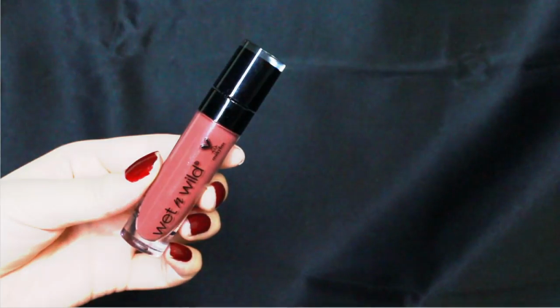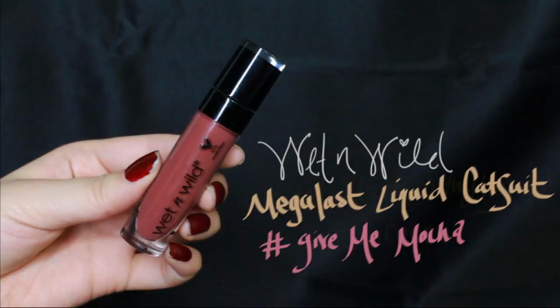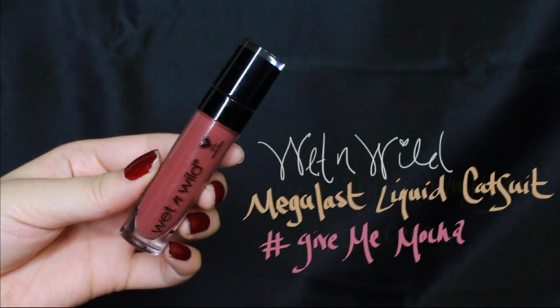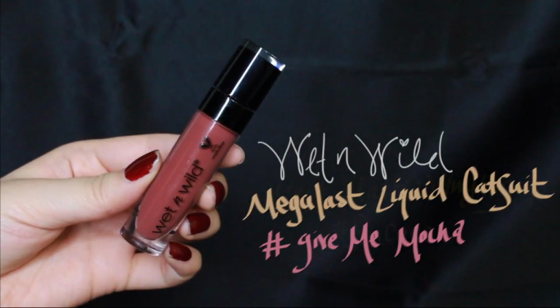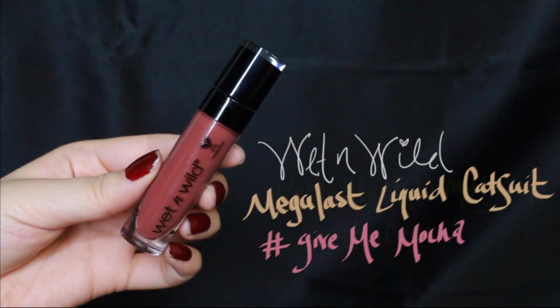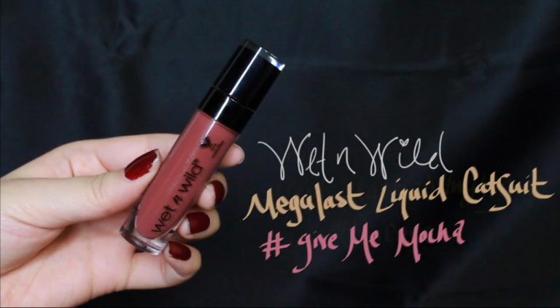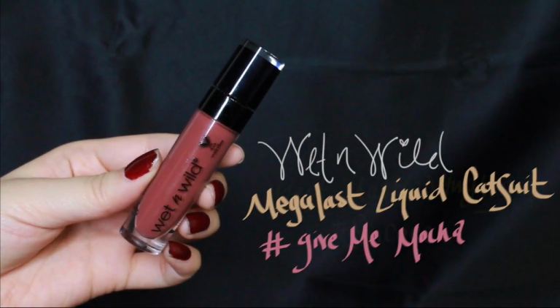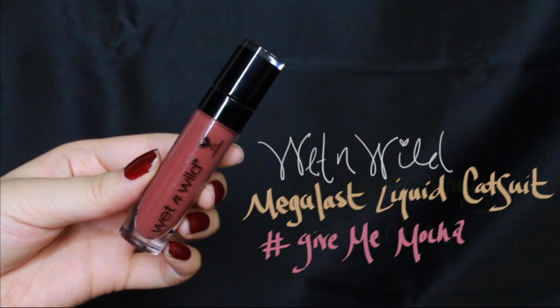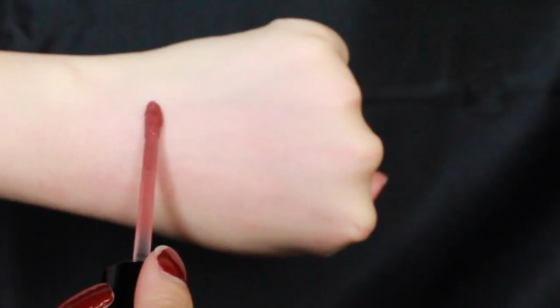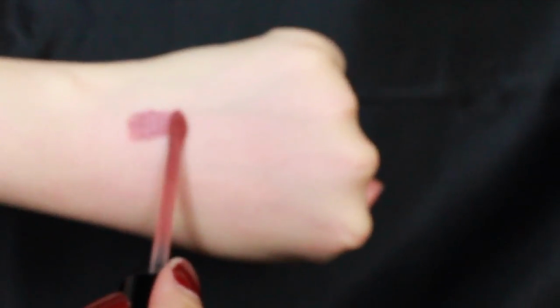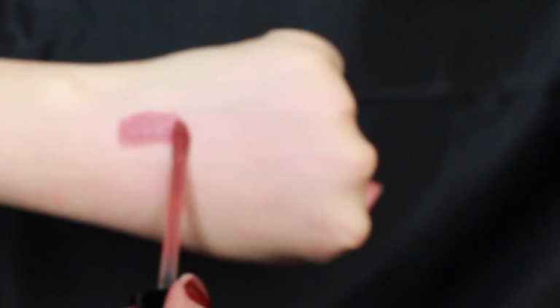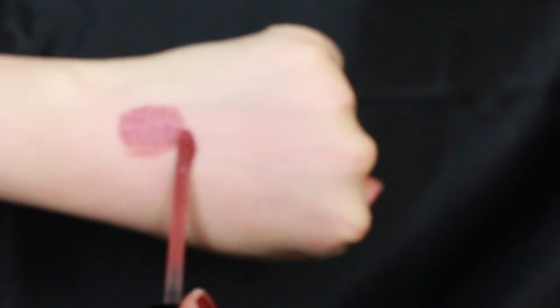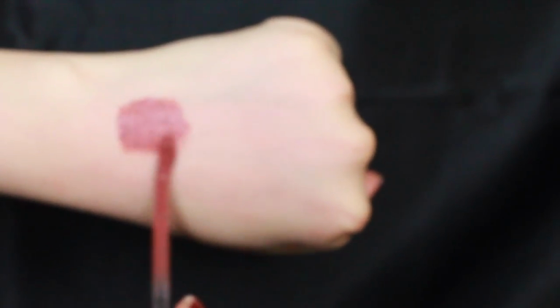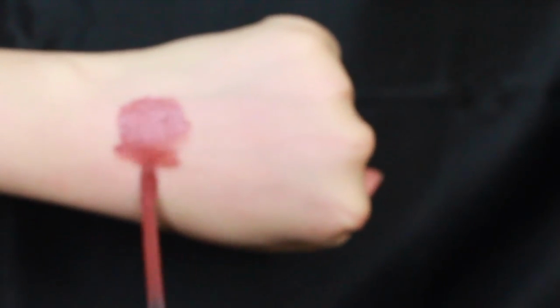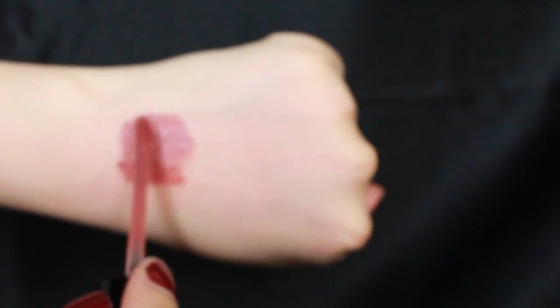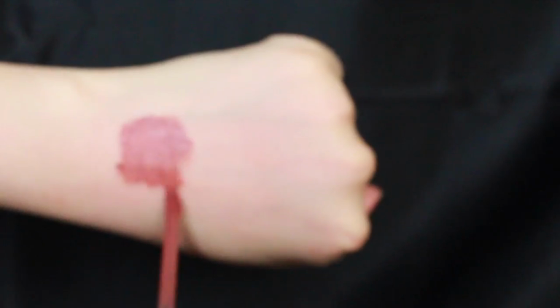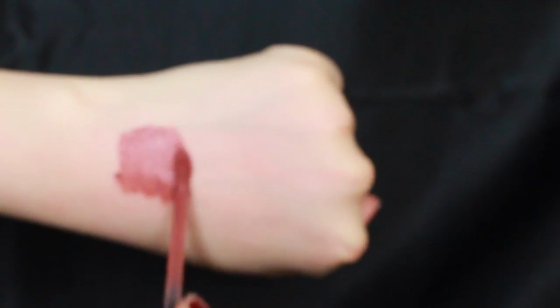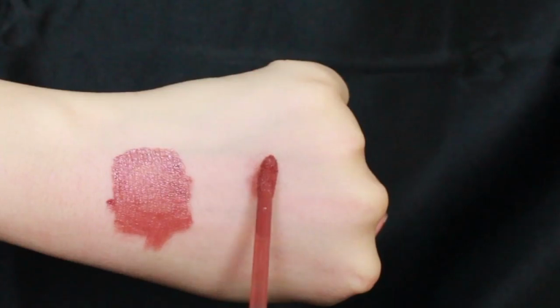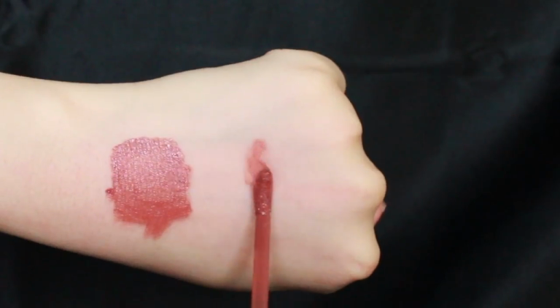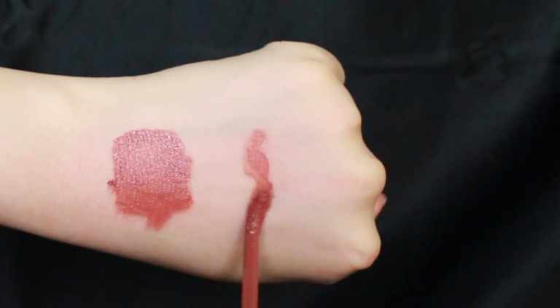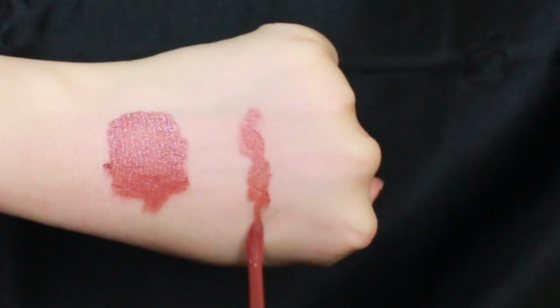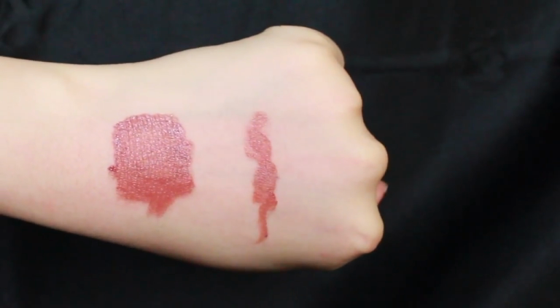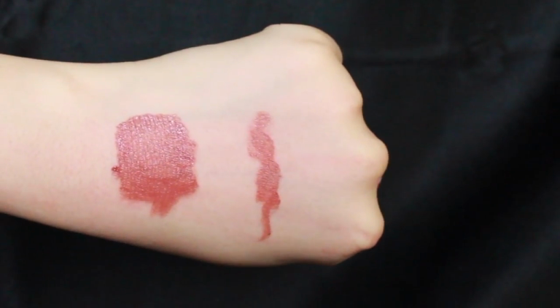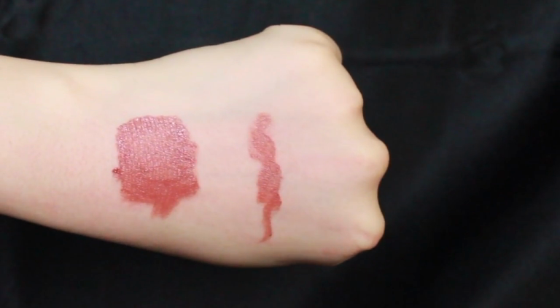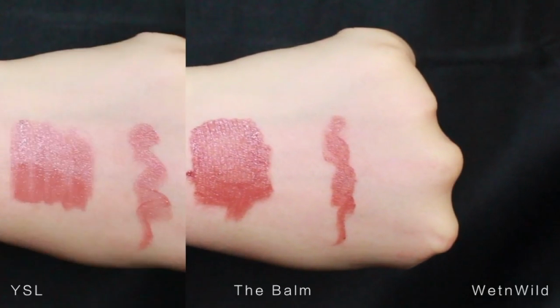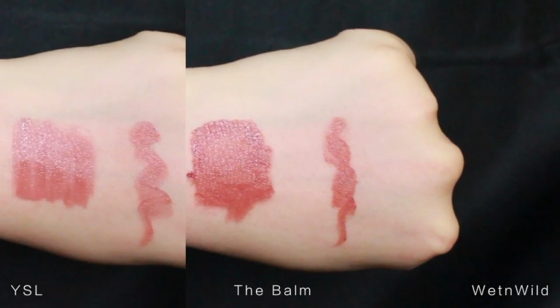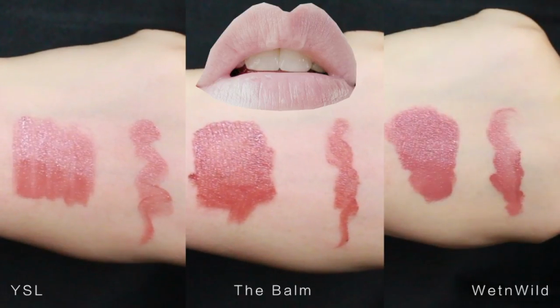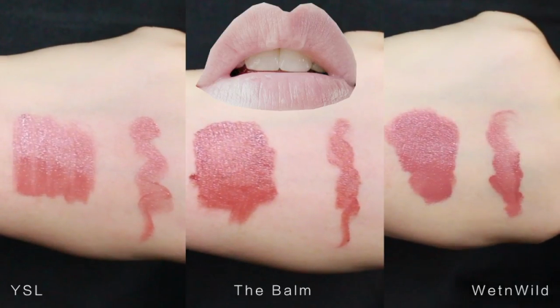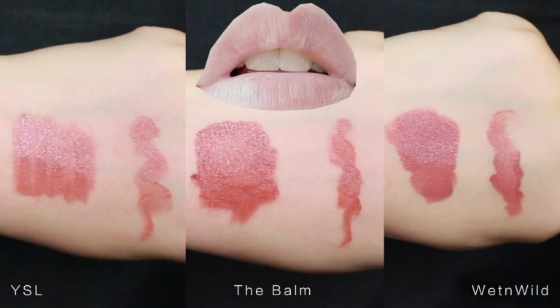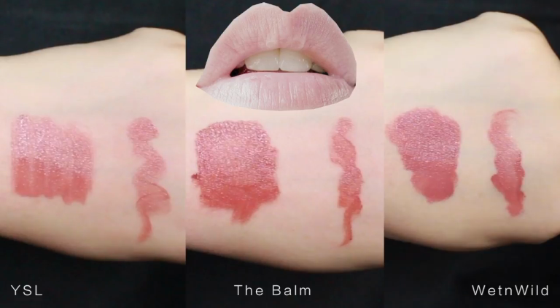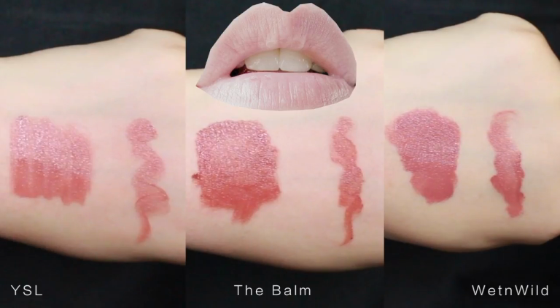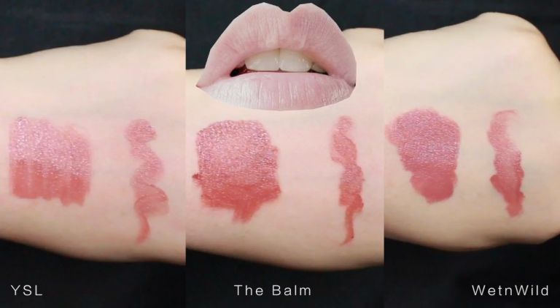Another recommendation is Wet n Wild's Mega Last Liquid Cat Suit Lipstick in Gizmi Mocha. Also red undertone, but it has the liquid formula, so it dries much quicker than The Balm in Sincere. Here is a comparison of YSL, The Balm, and Wet n Wild.